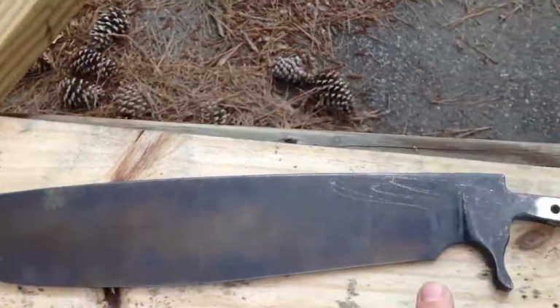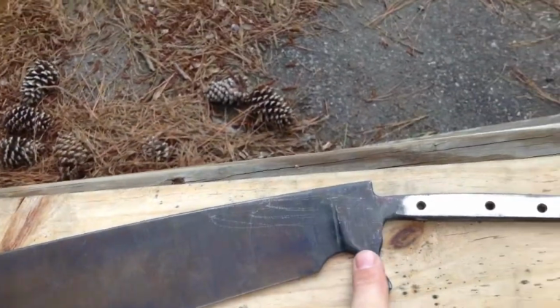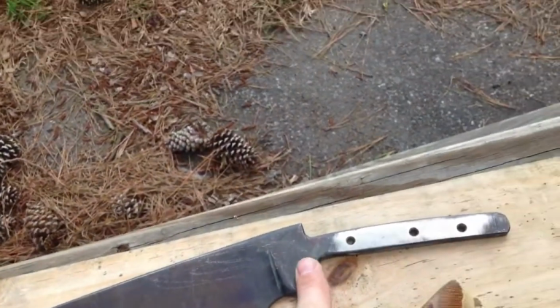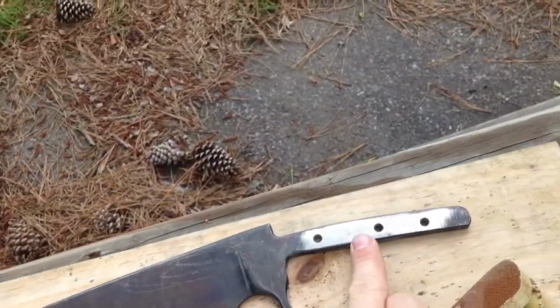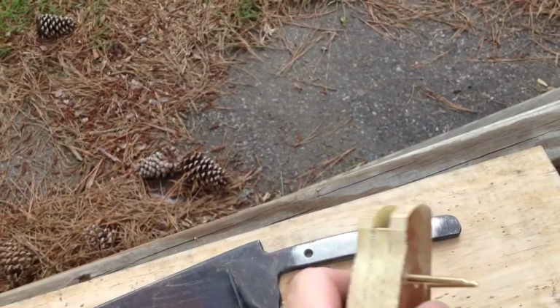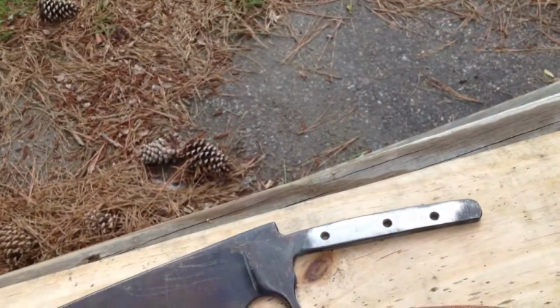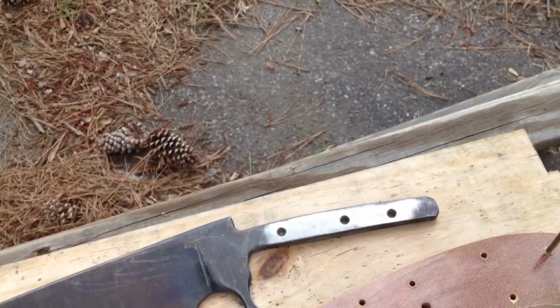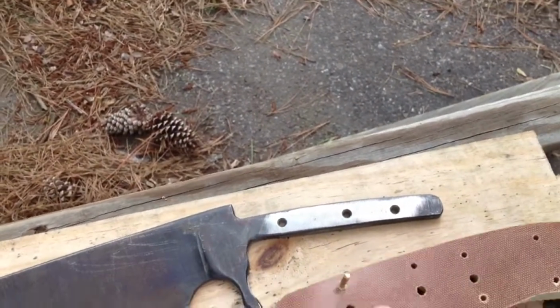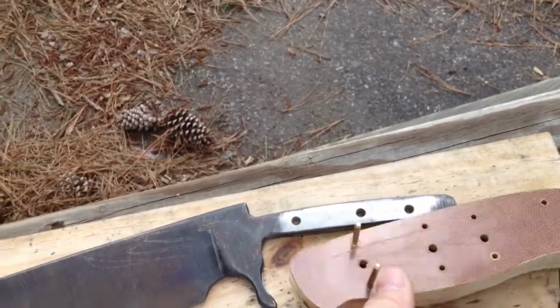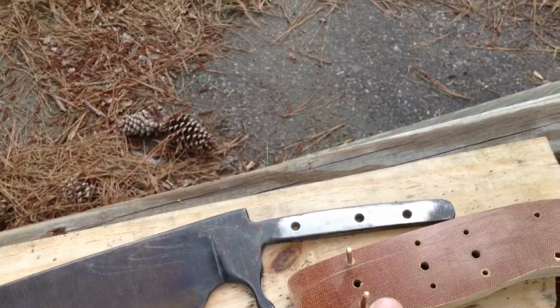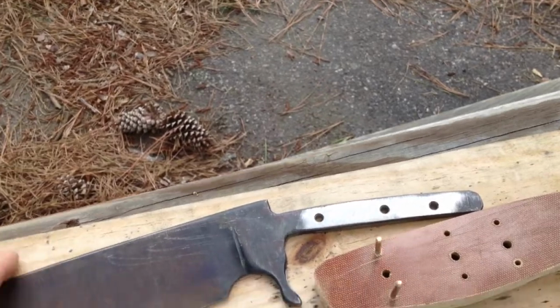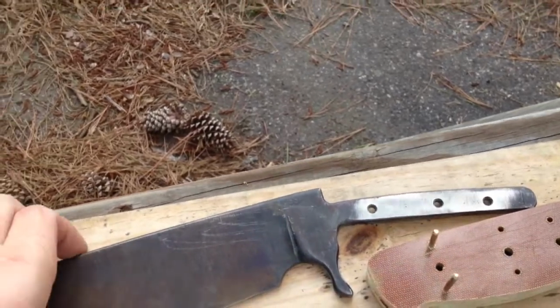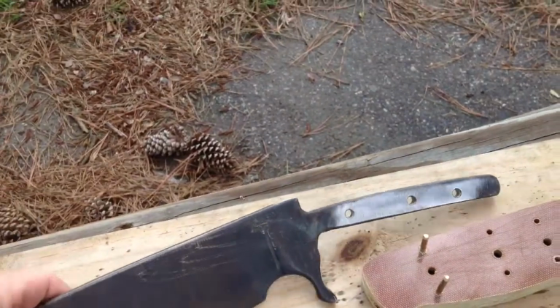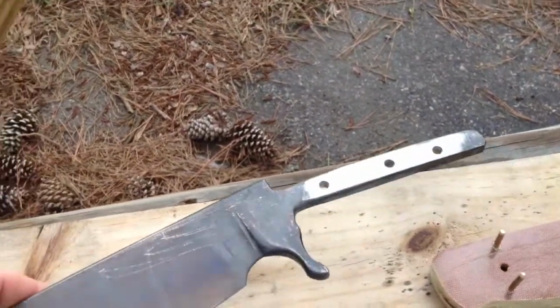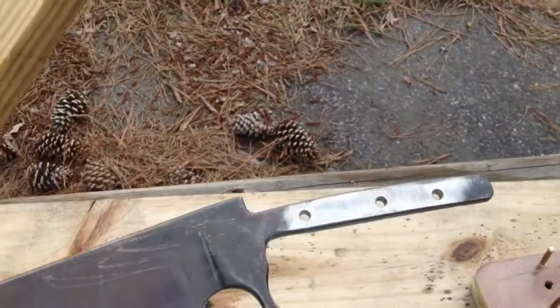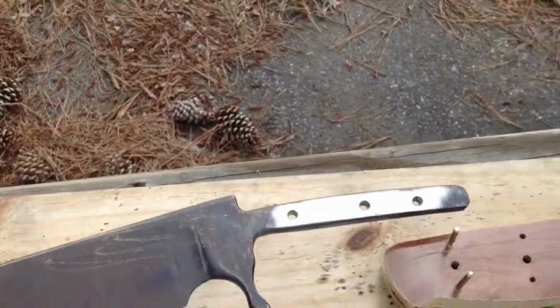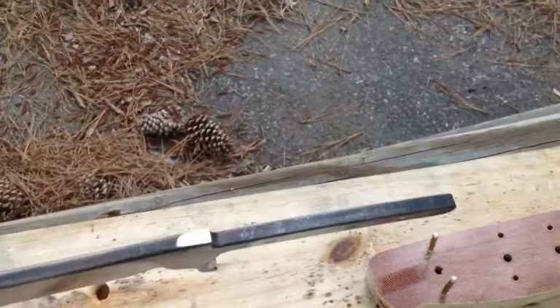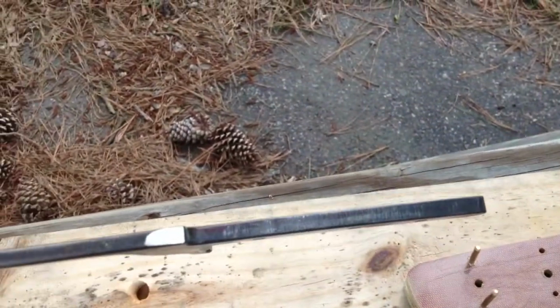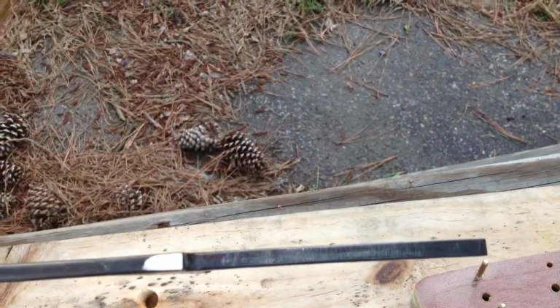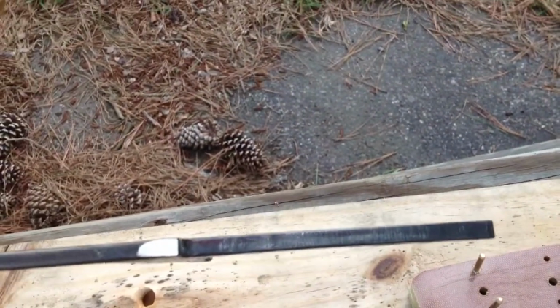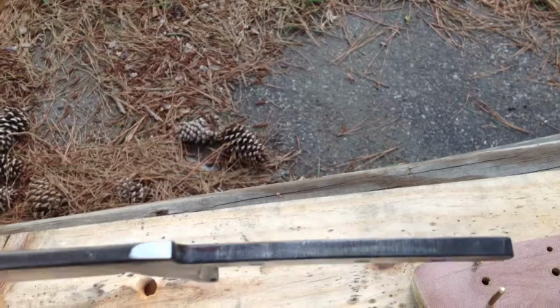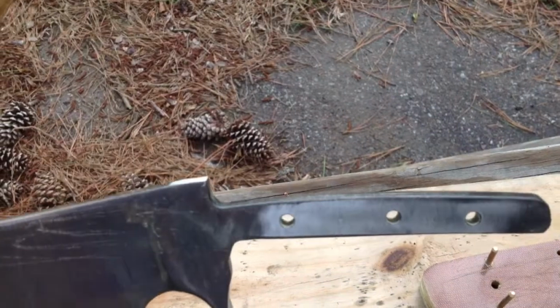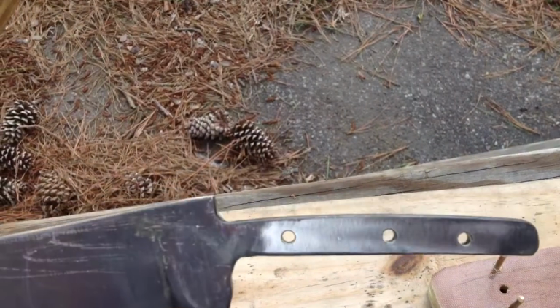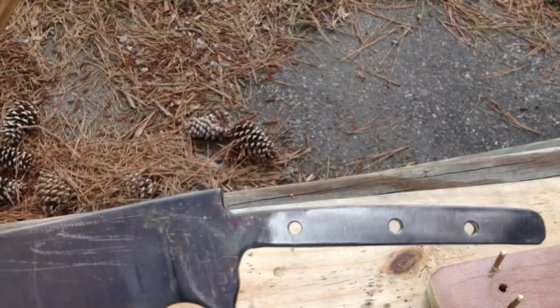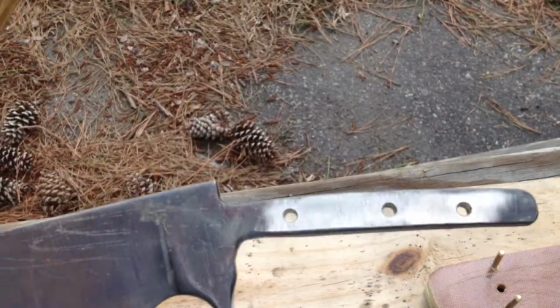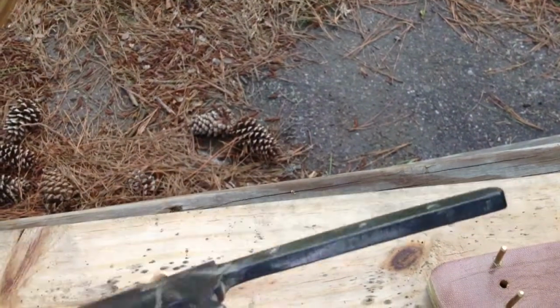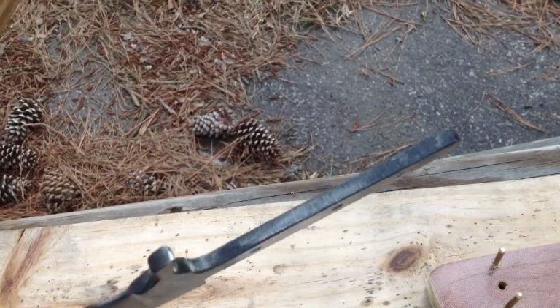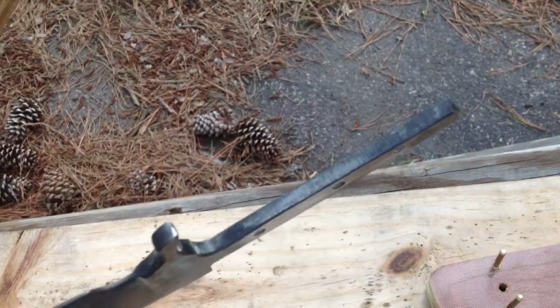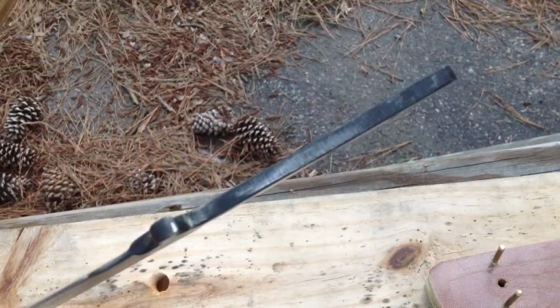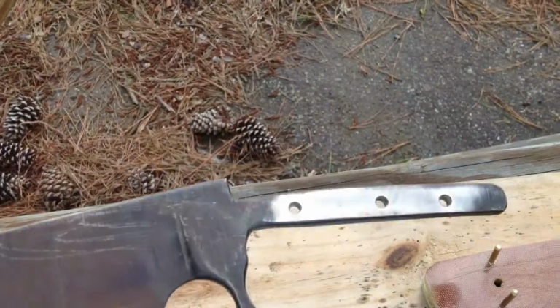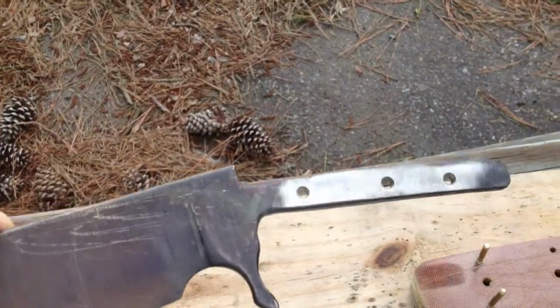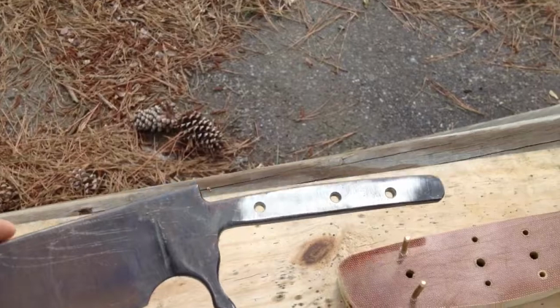You can see this is going to be a partial hidden tang. I've had some comments — people have been concerned about how small the tang is, but it's a quarter inch thick. Everything's been rounded off and I don't think I'll have any problems, but we'll see.